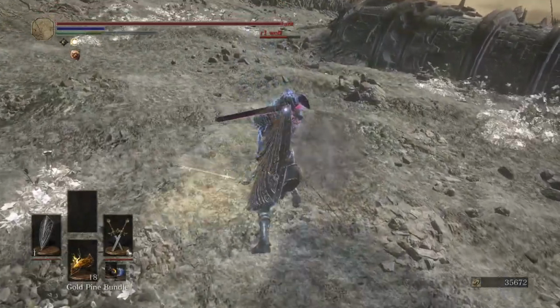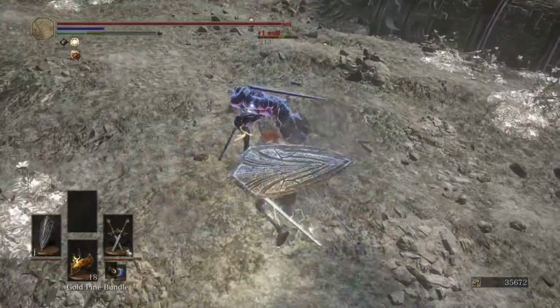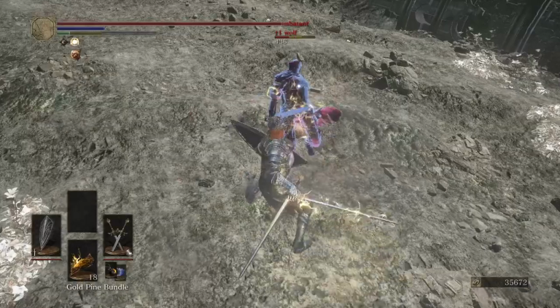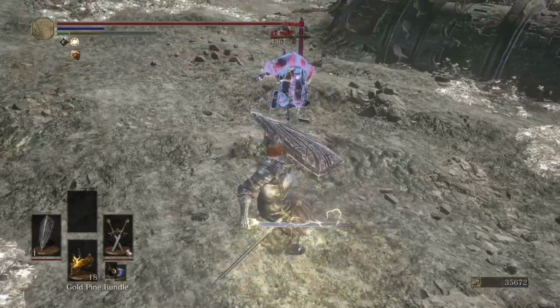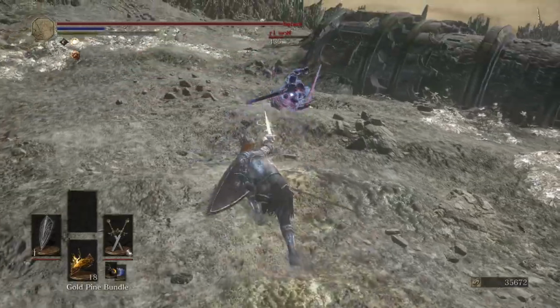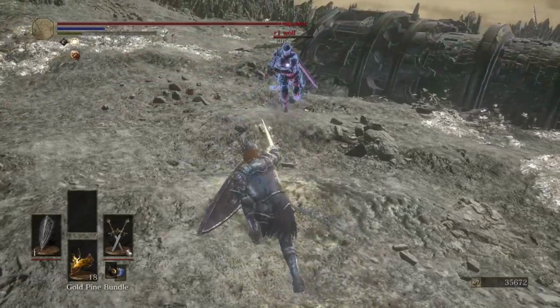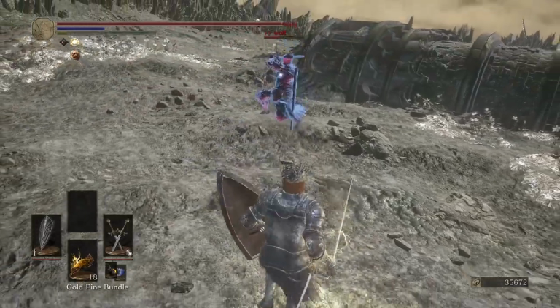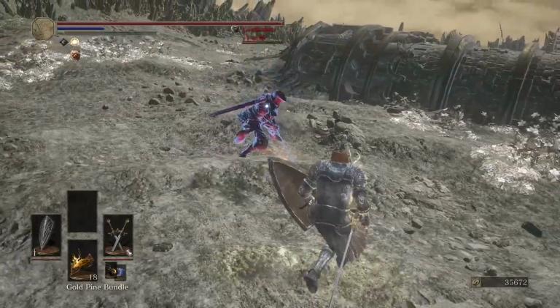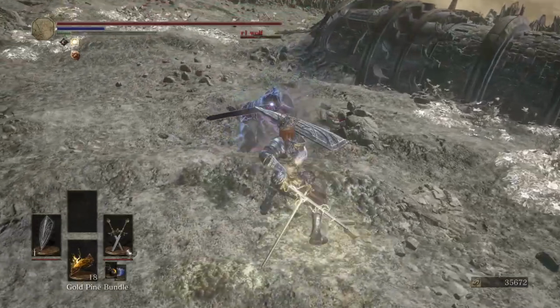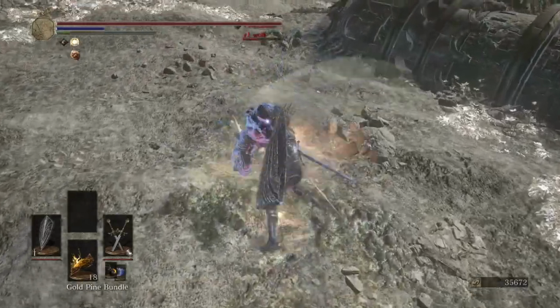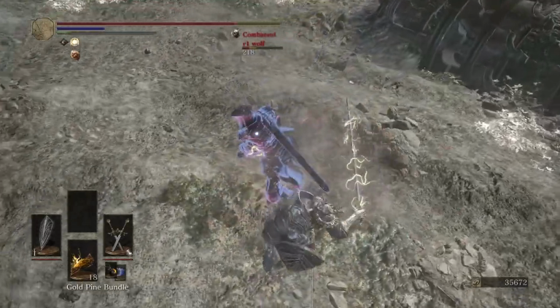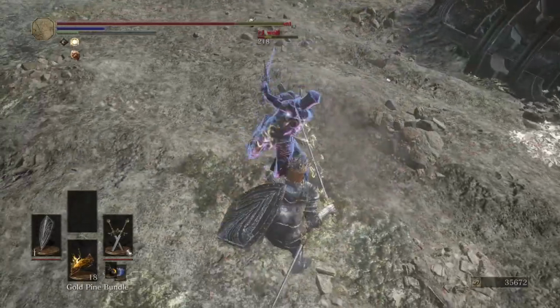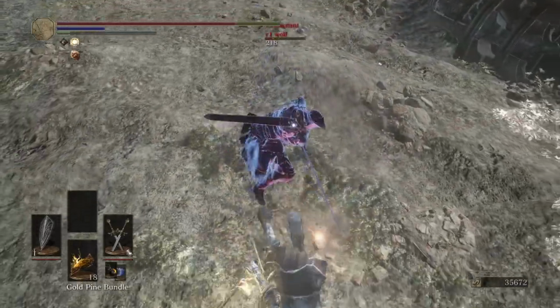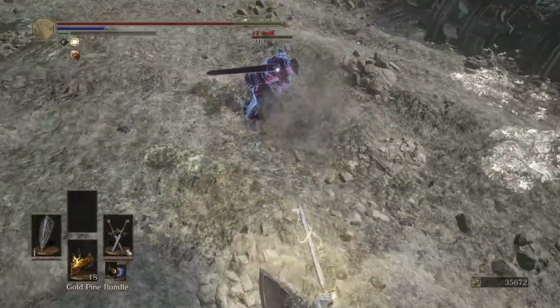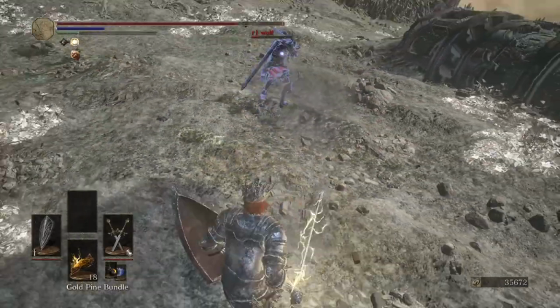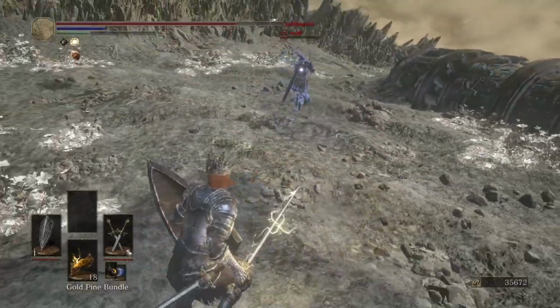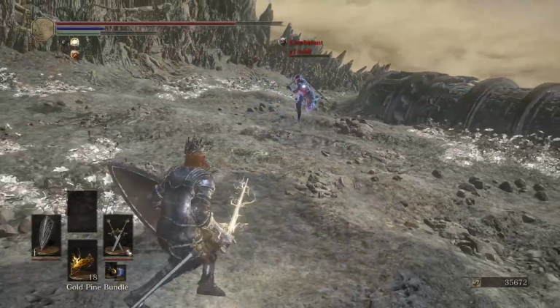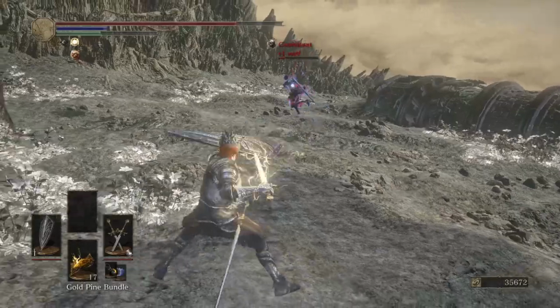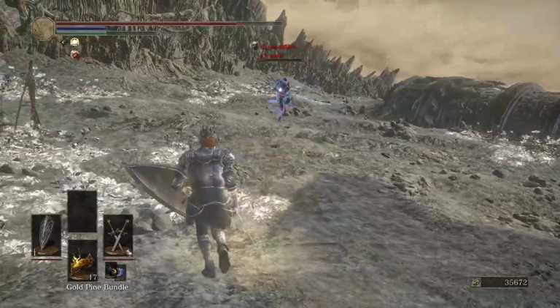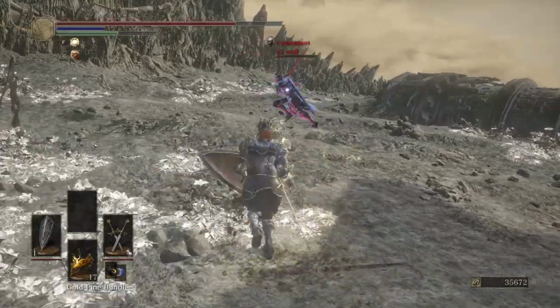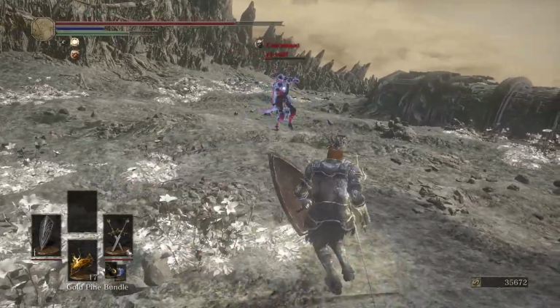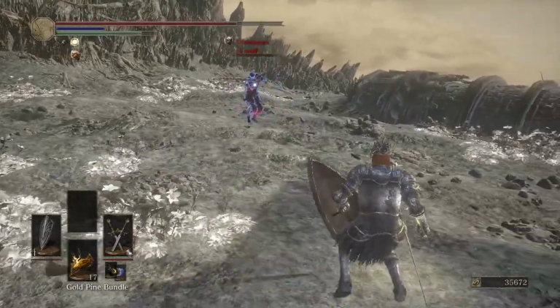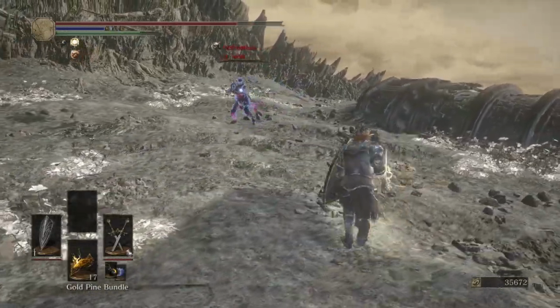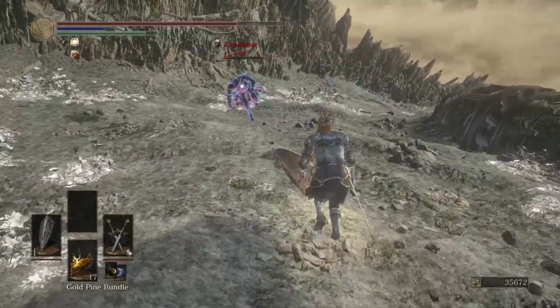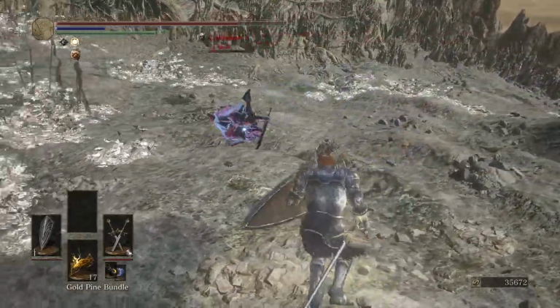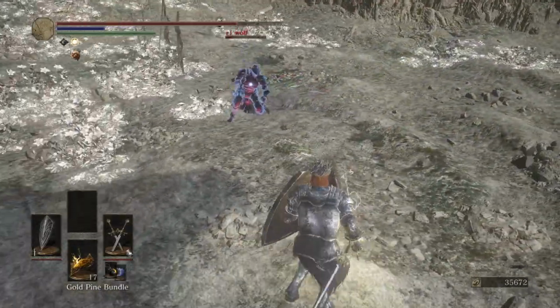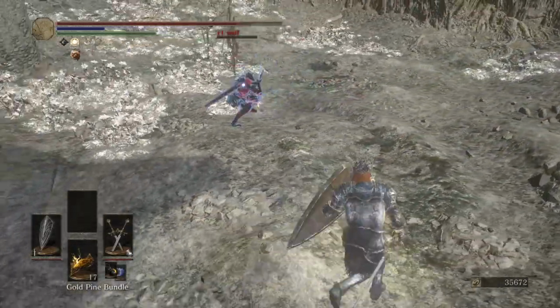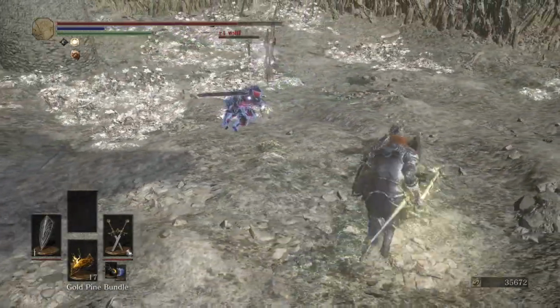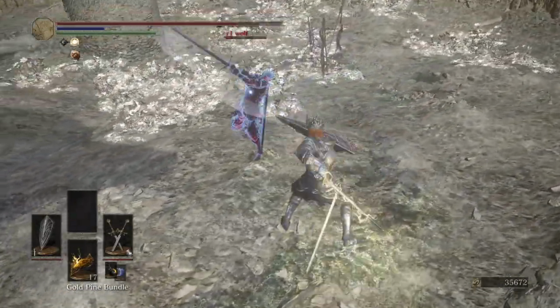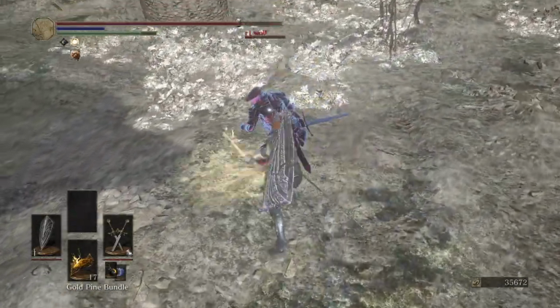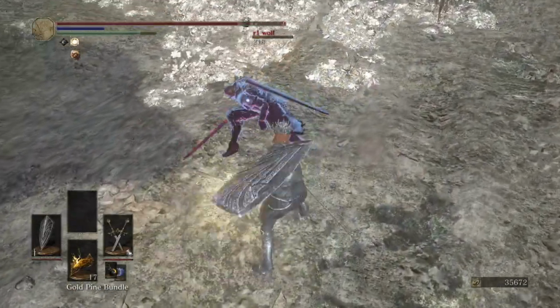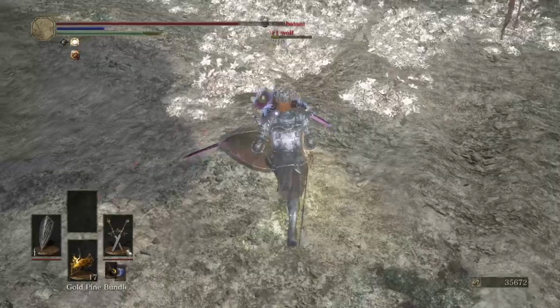In Axol's PvP, doing an attack at minus one, you can space certain attacks in Axol's, and even strafe certain thrusting weapons.